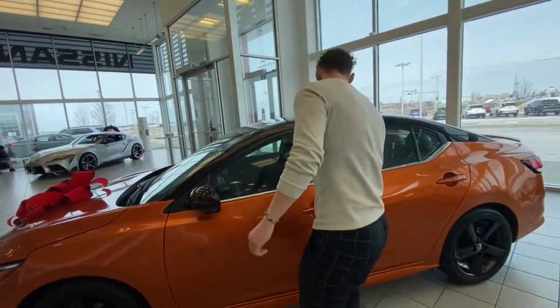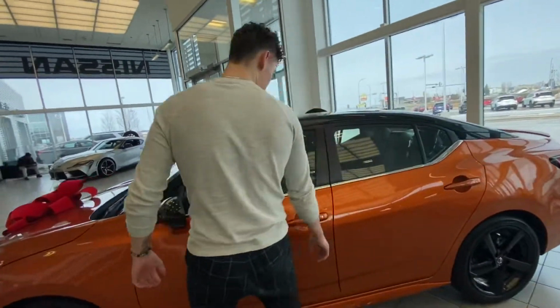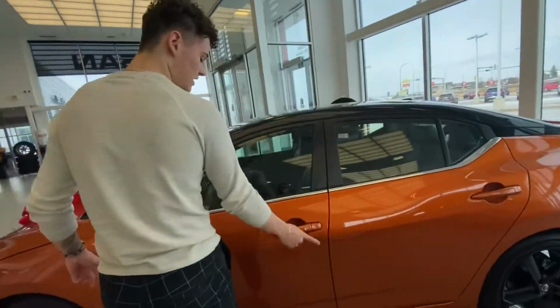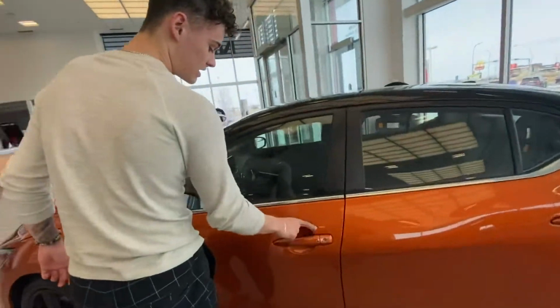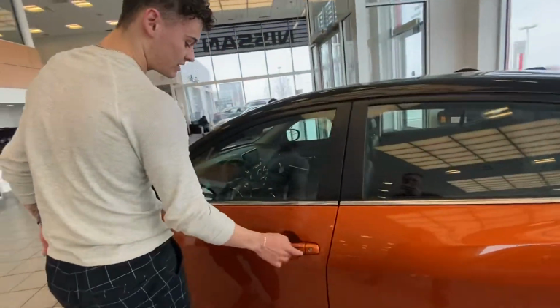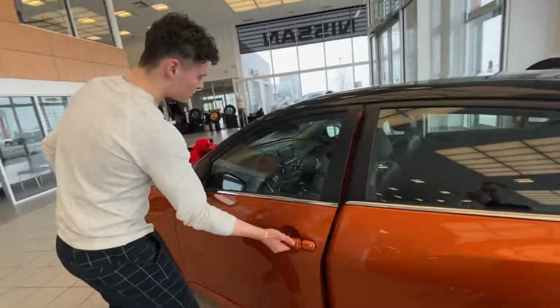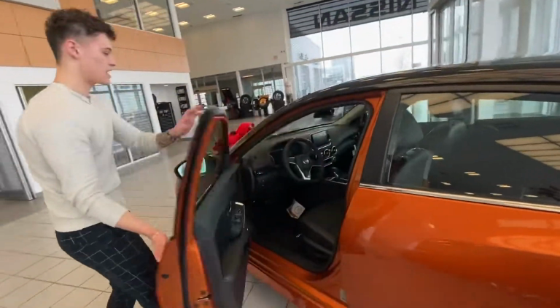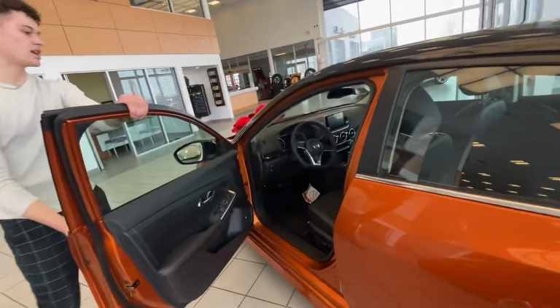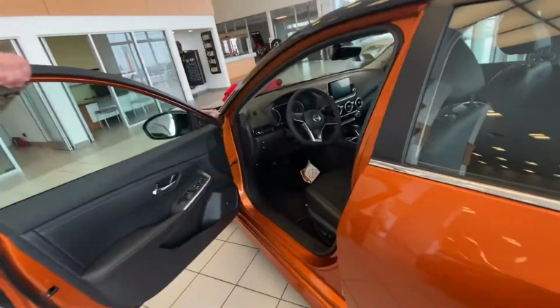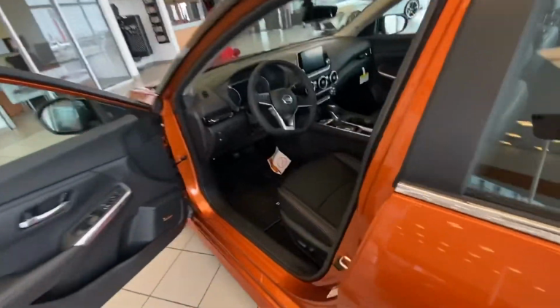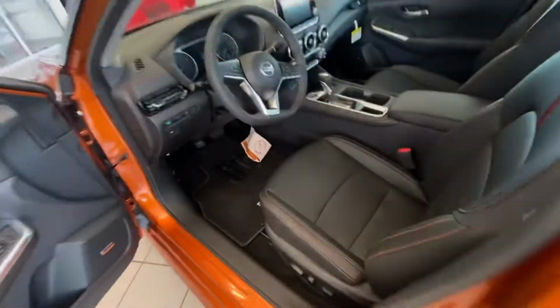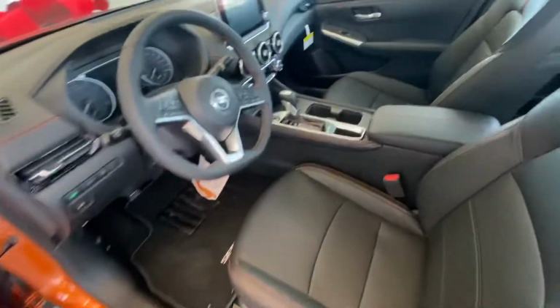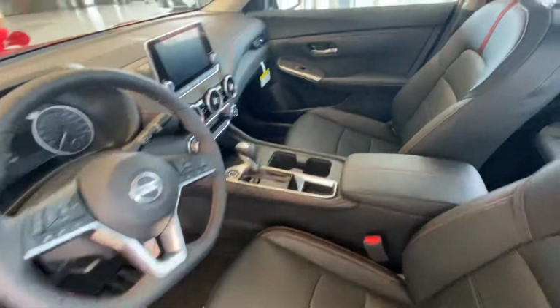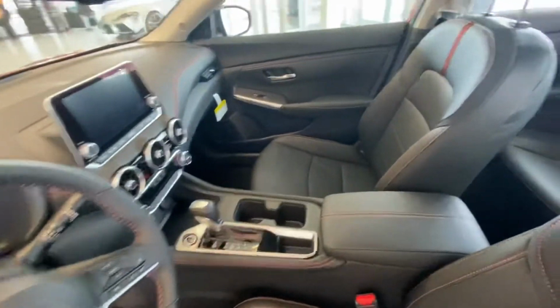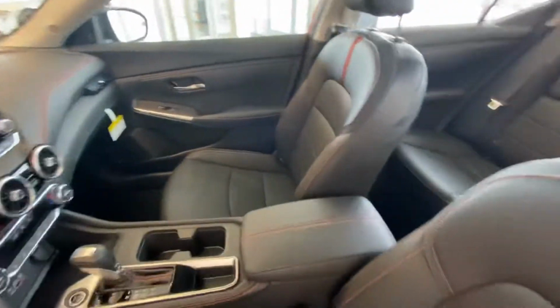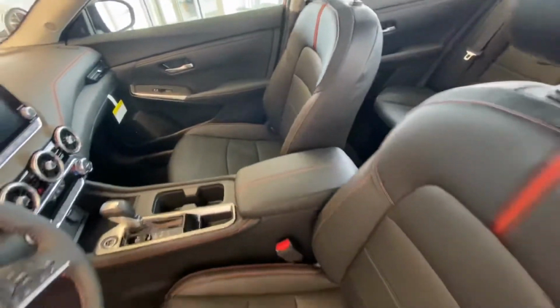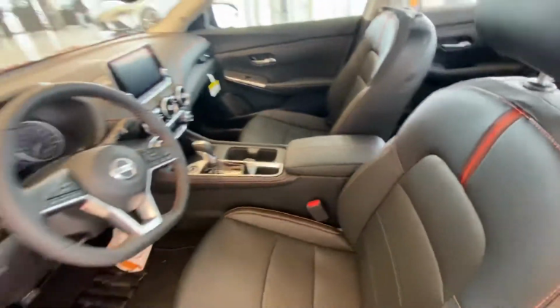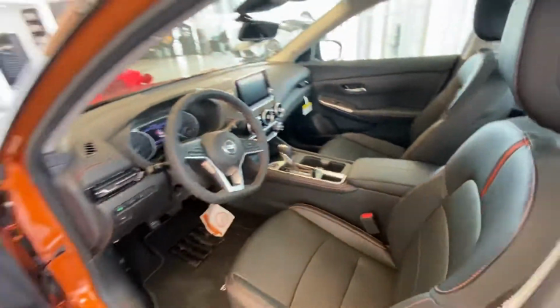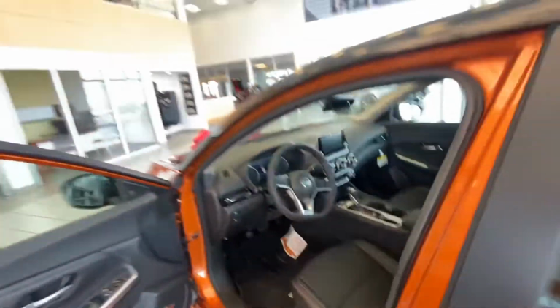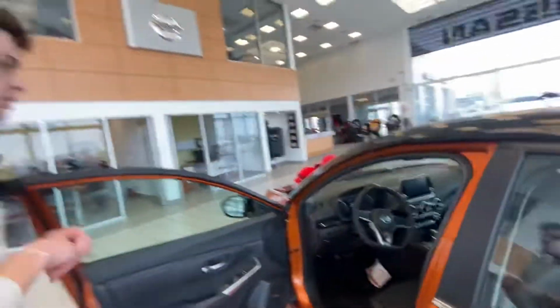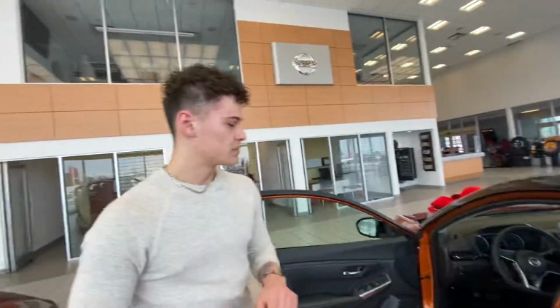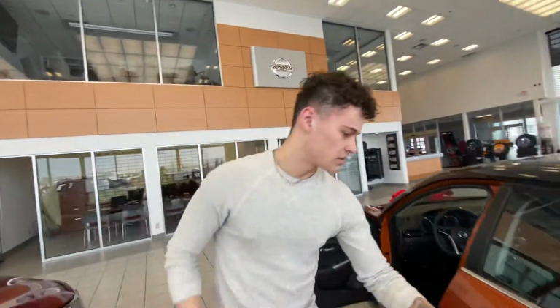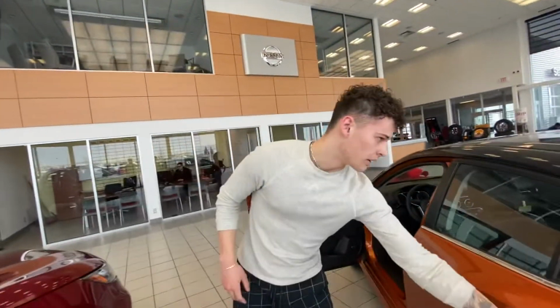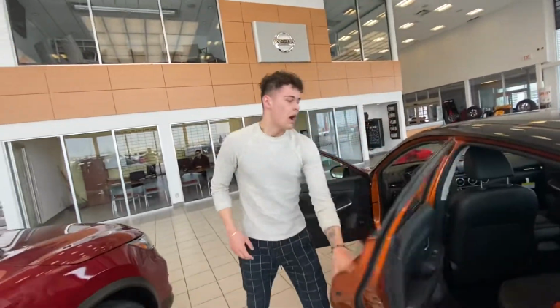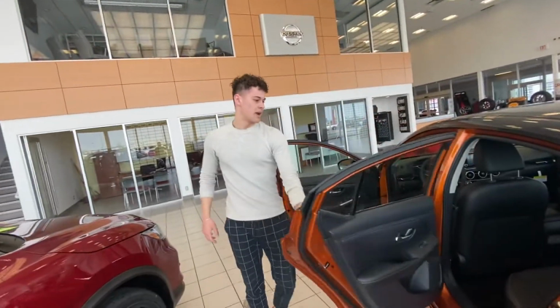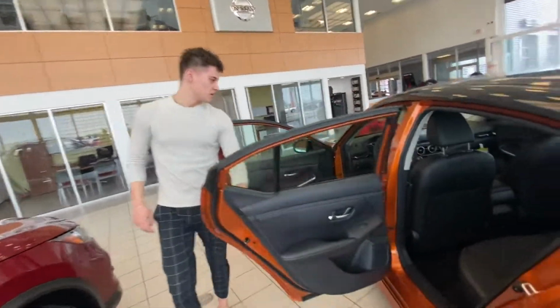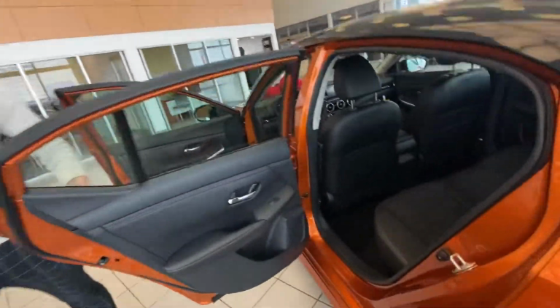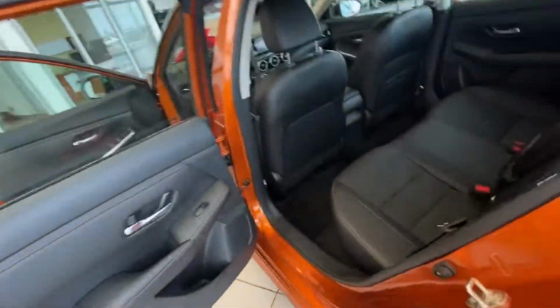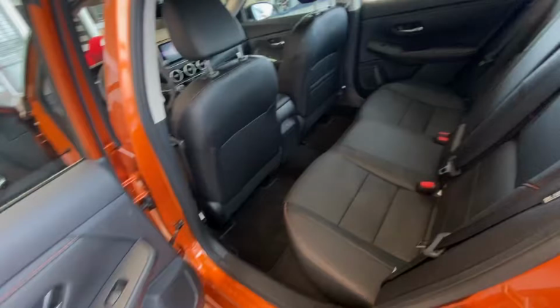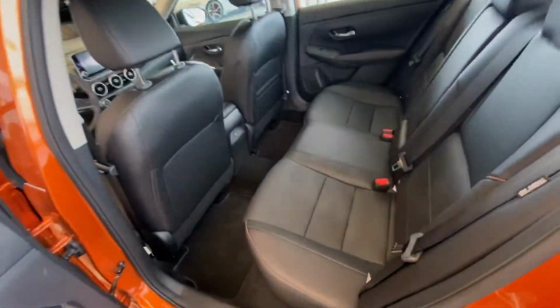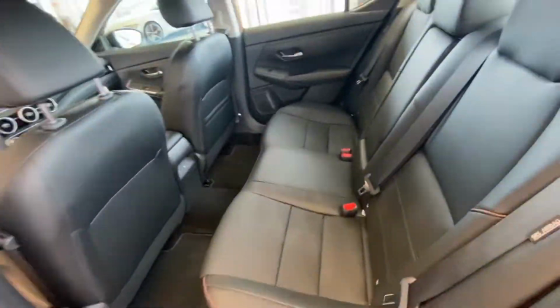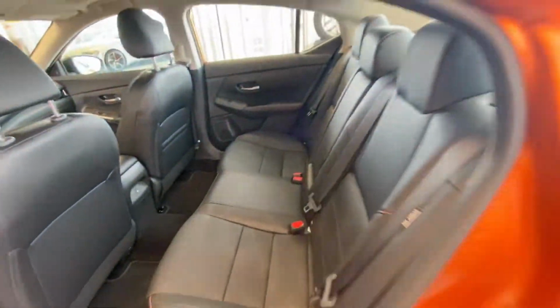Coming to this side, you'll notice you have Nissan's keyless entry. Step inside and you're going to have leather with orange accent stitching, heated front seats, a heated steering wheel, and Apple CarPlay as well as Android Auto. Pop into the back and you're going to notice that there's an abundance of room there for any kind of passengers you'd like to have inside.